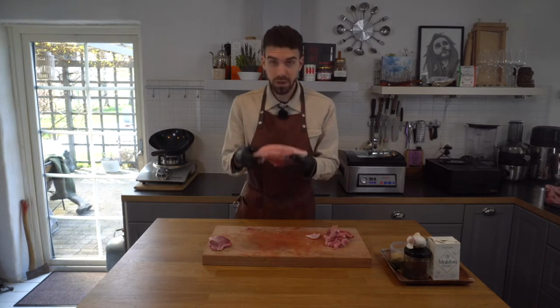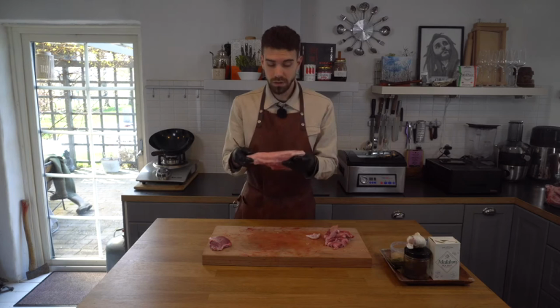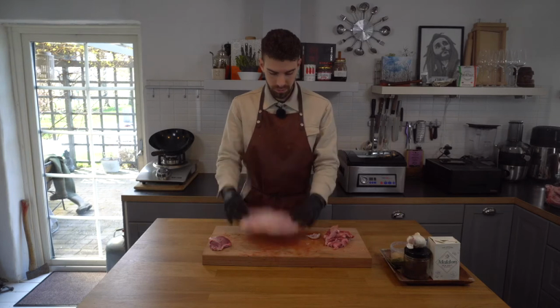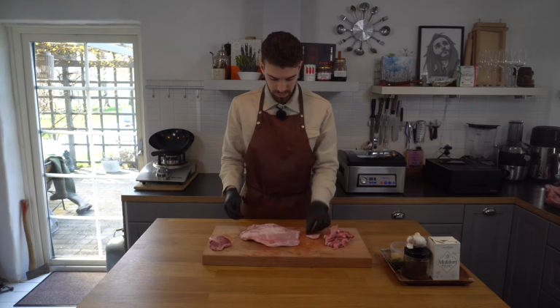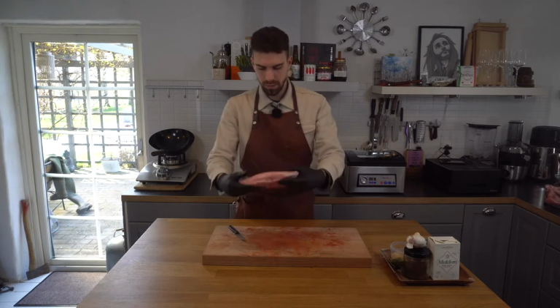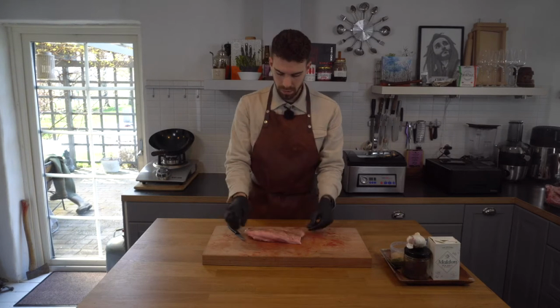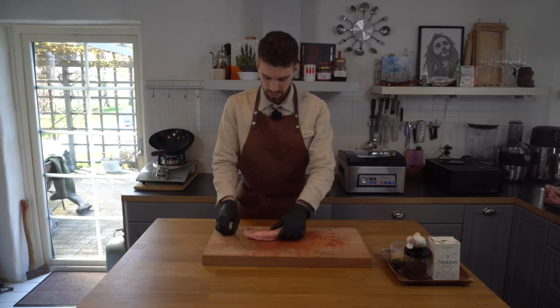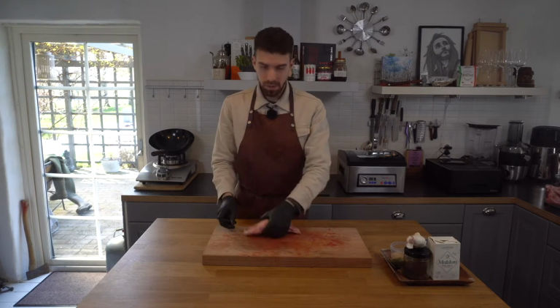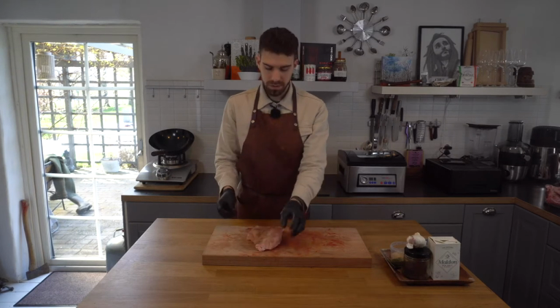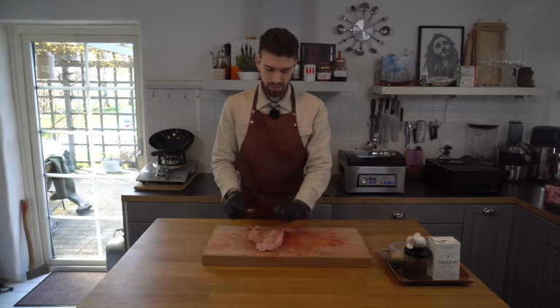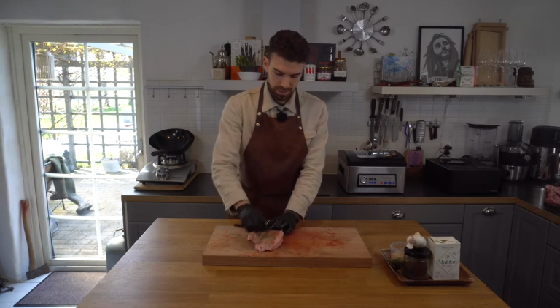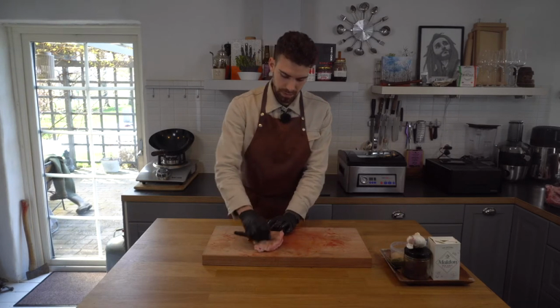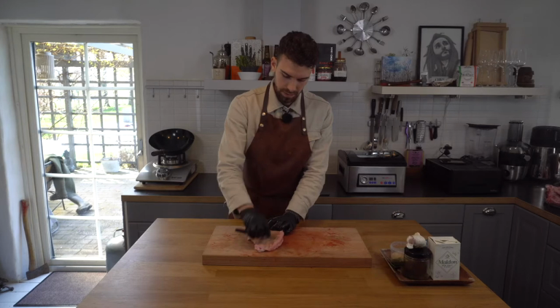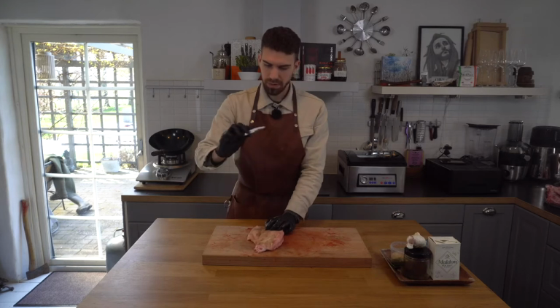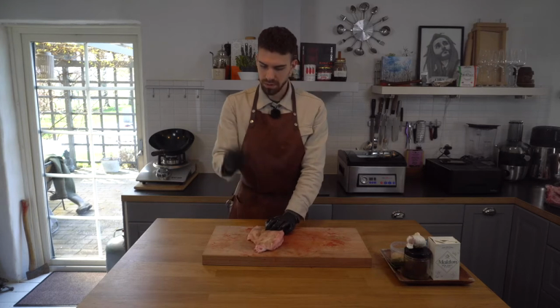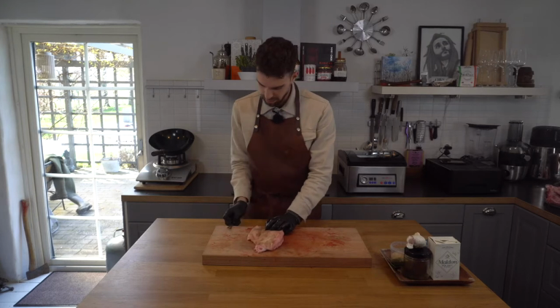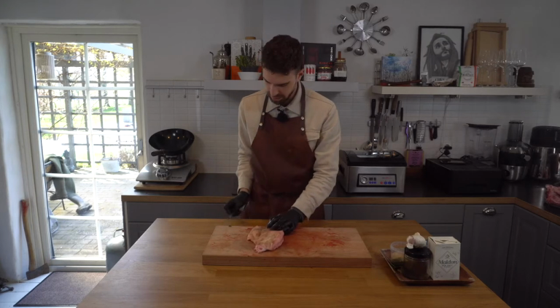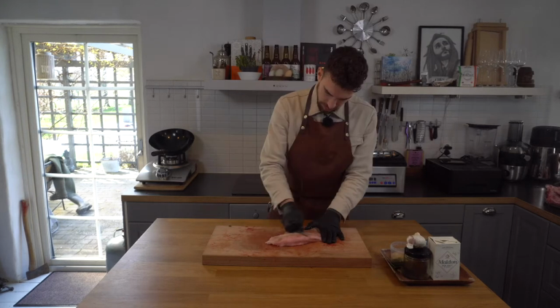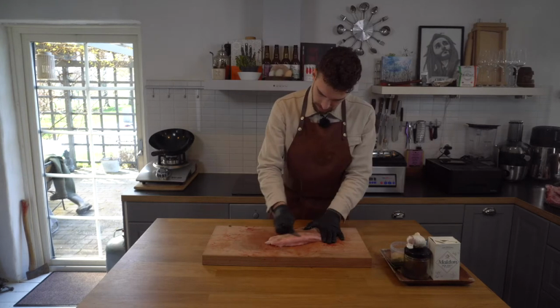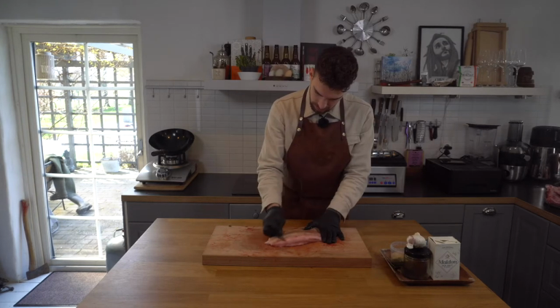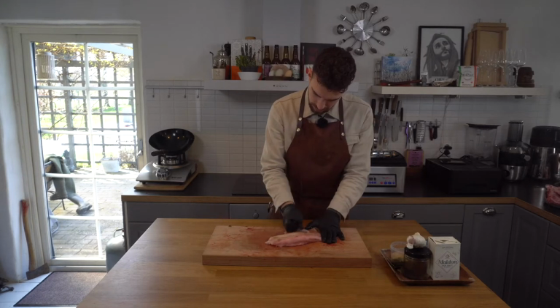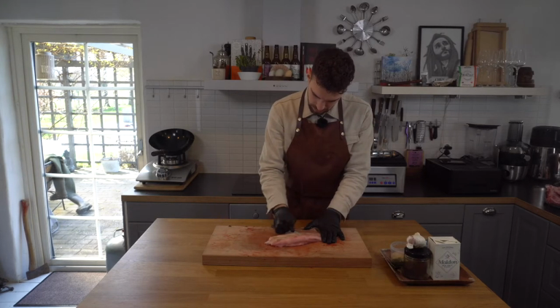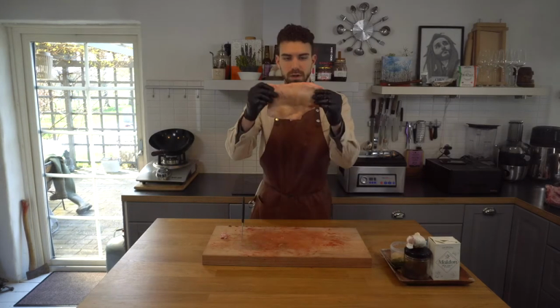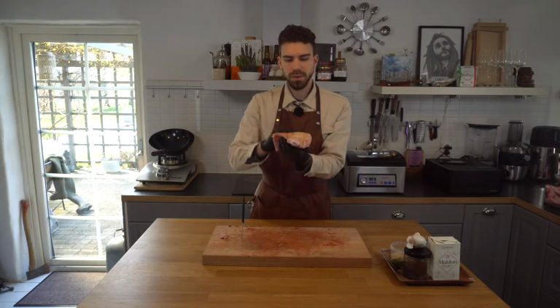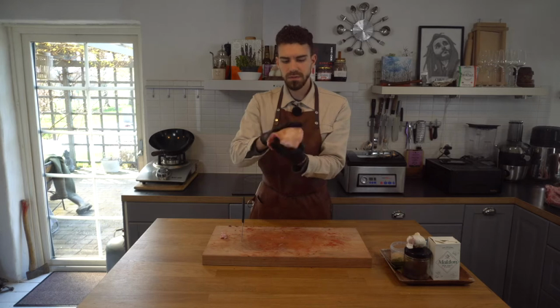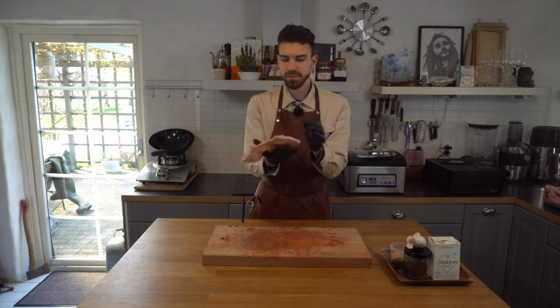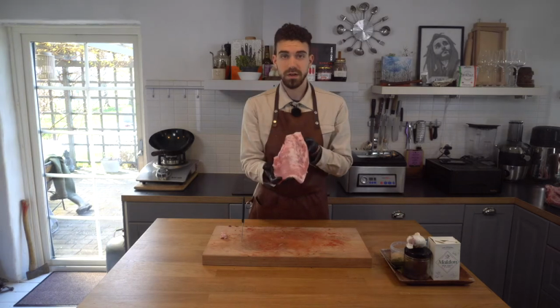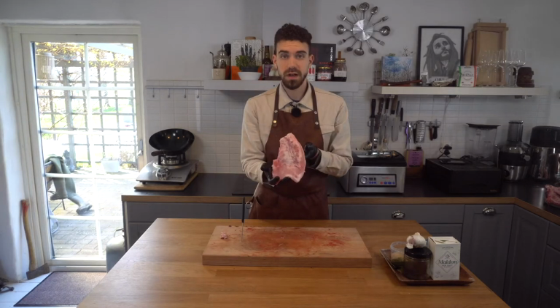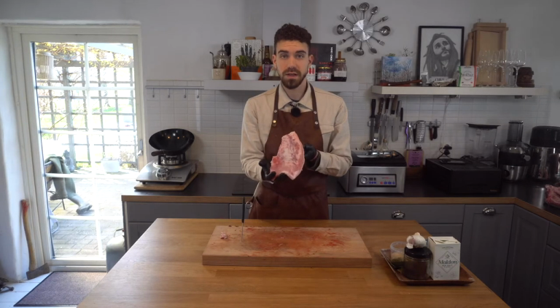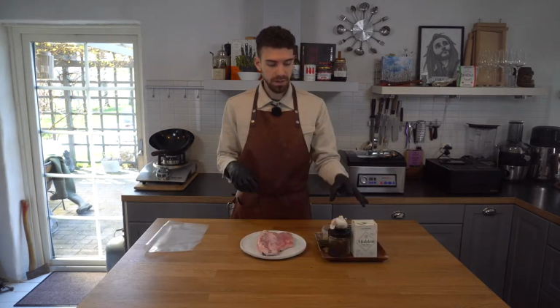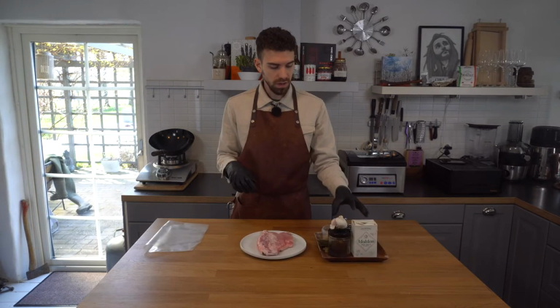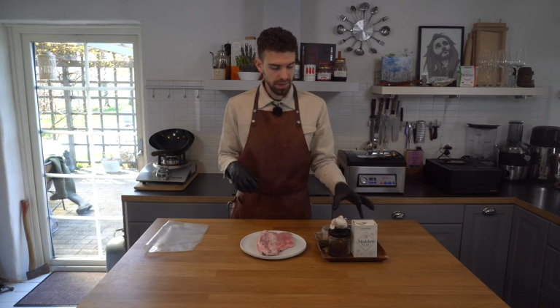I'm just gonna scrape the skin a little bit to get rid of all these impurities. I'm happy with this — now let's get on with the next step.